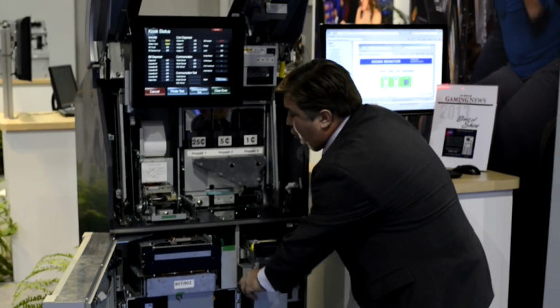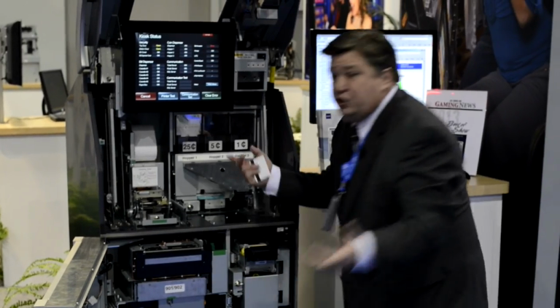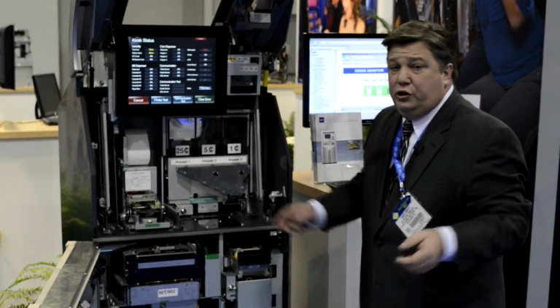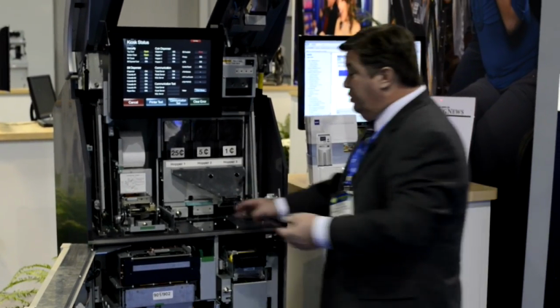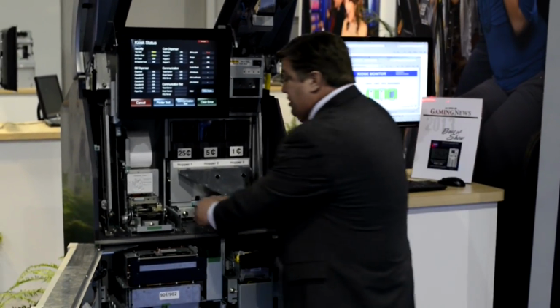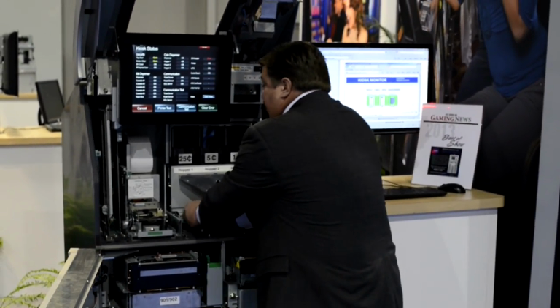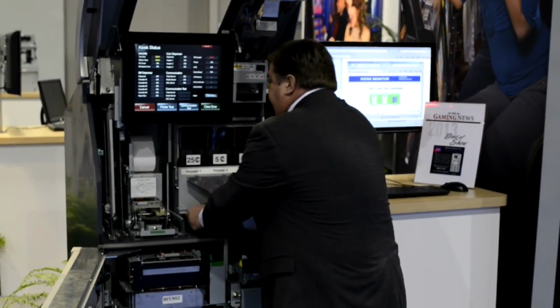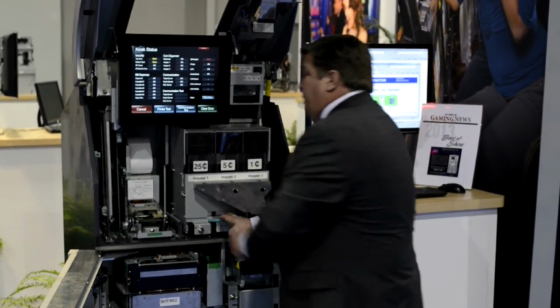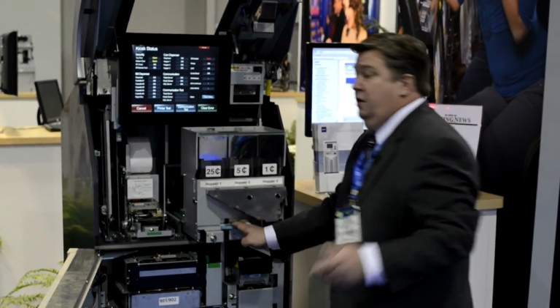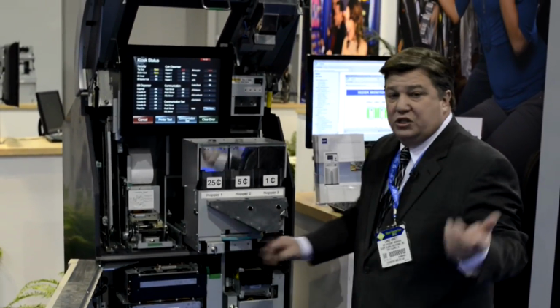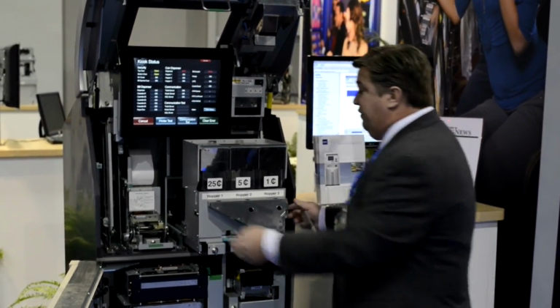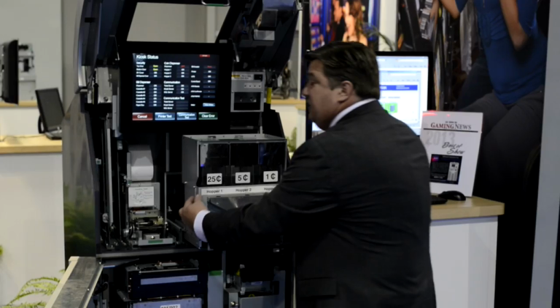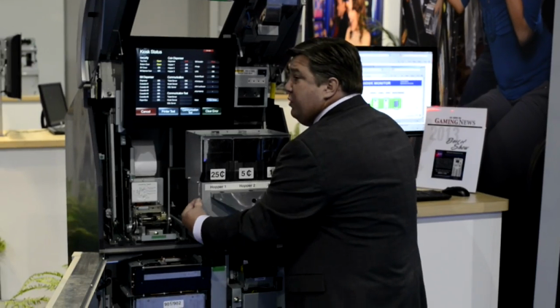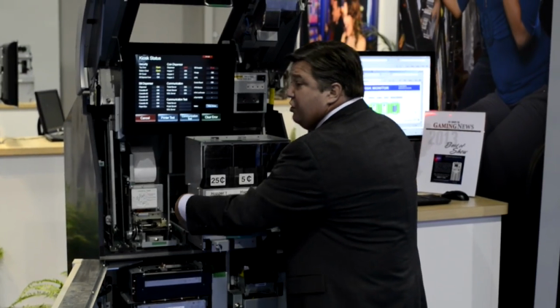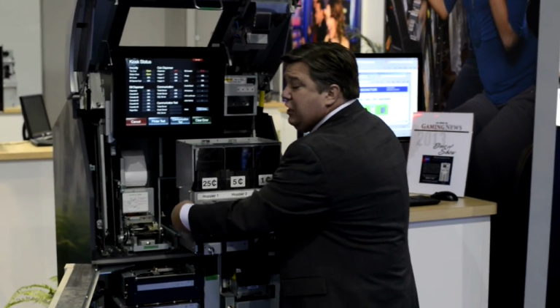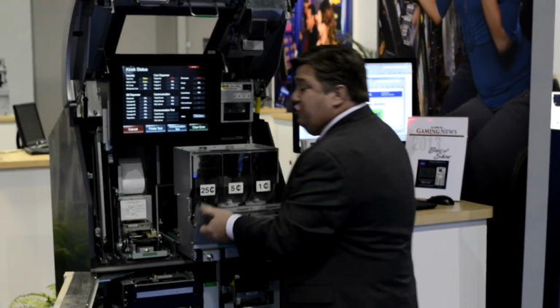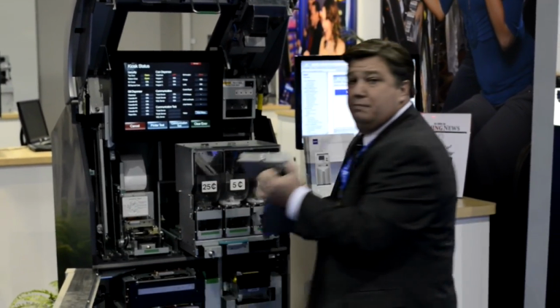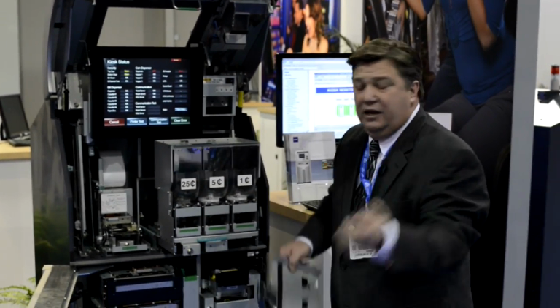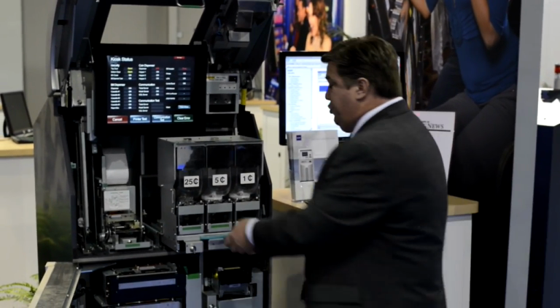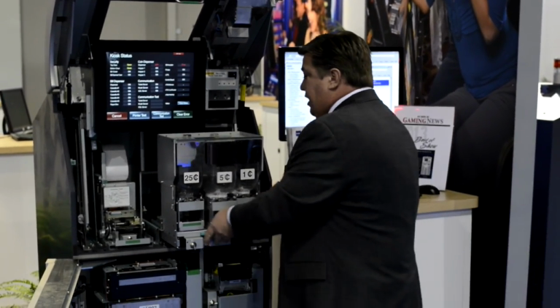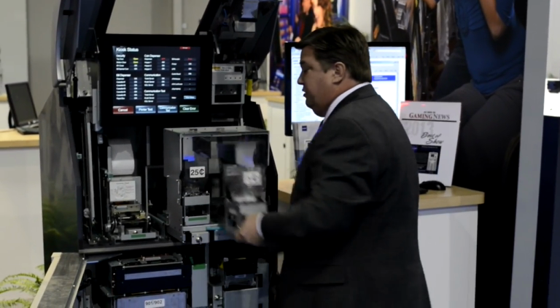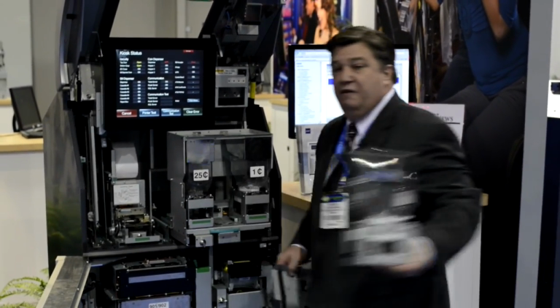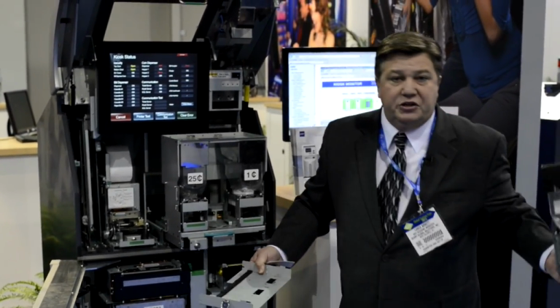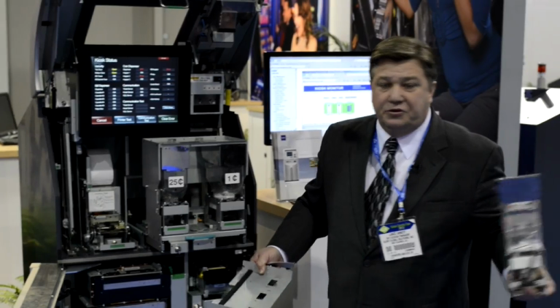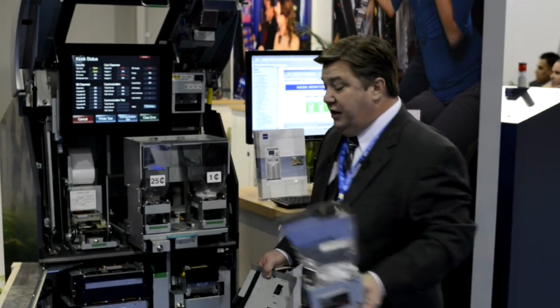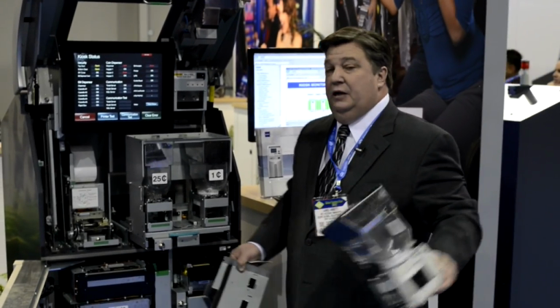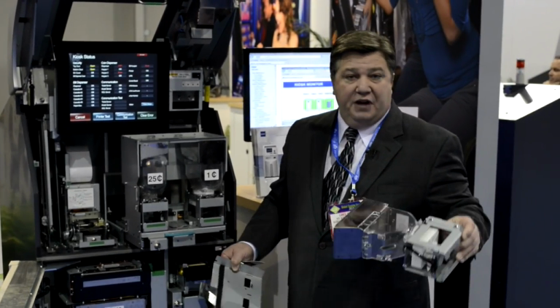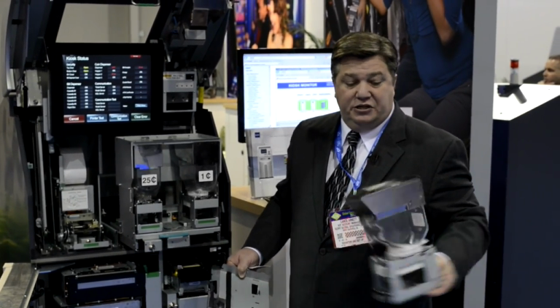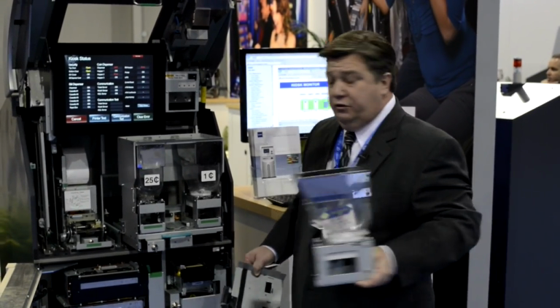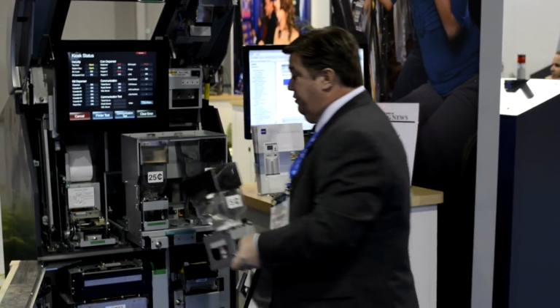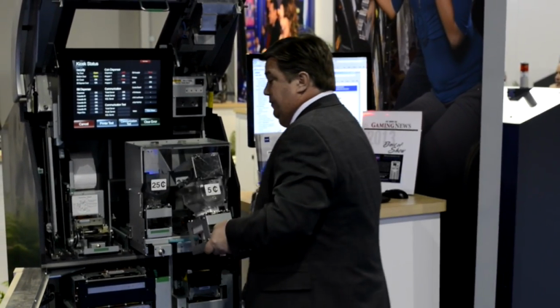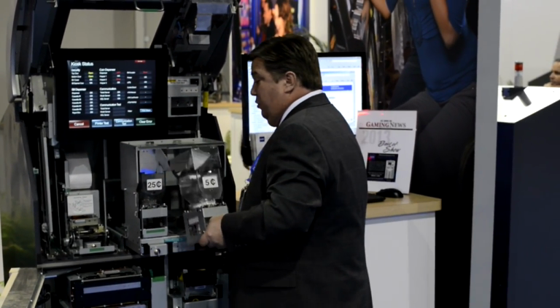Glory's coin unit, which we designed ourselves, was specifically designed where we can resolve any coin jam in less than 30 seconds. Very simple design, very easy to use for your employees.